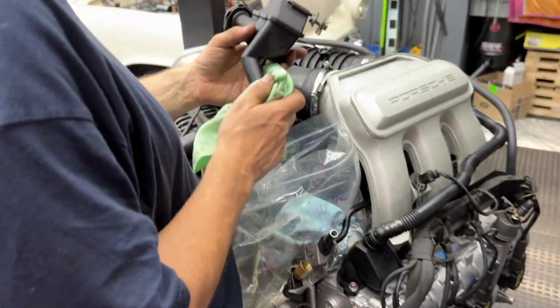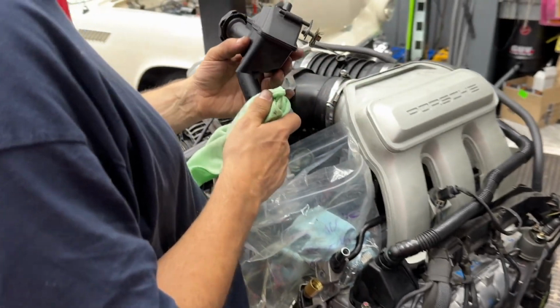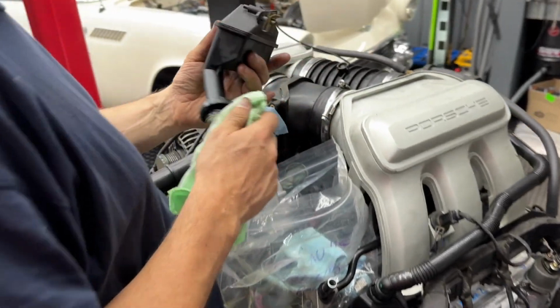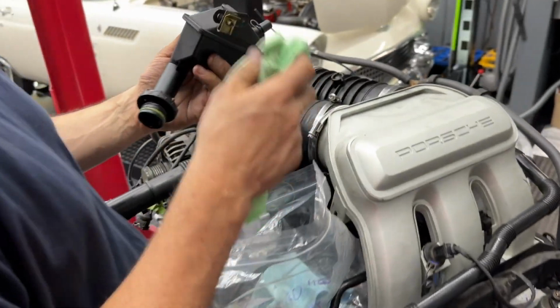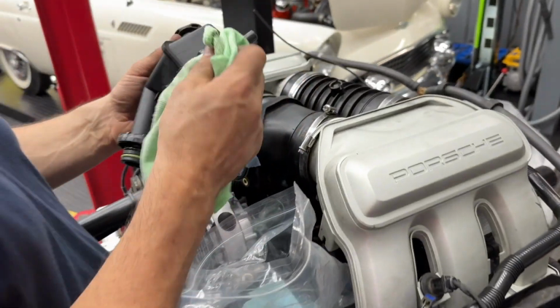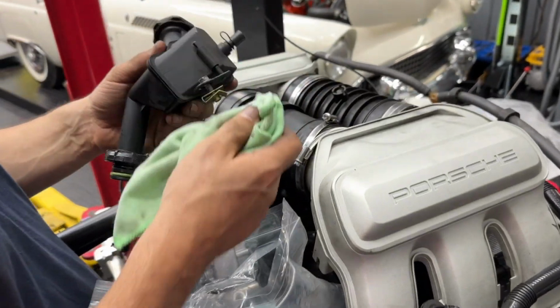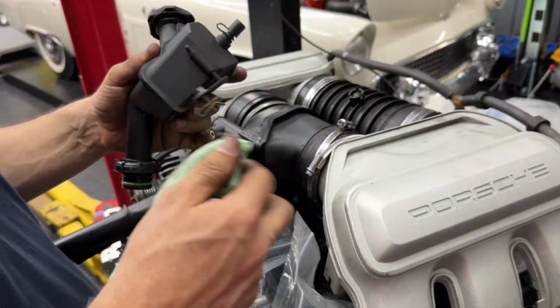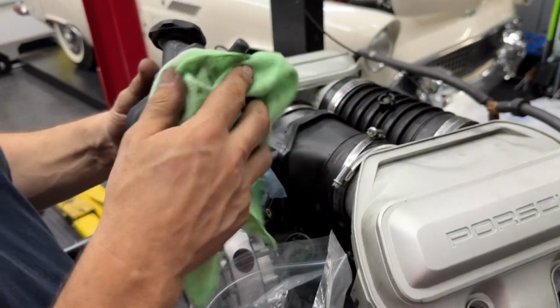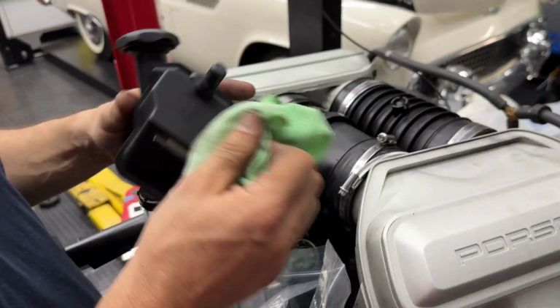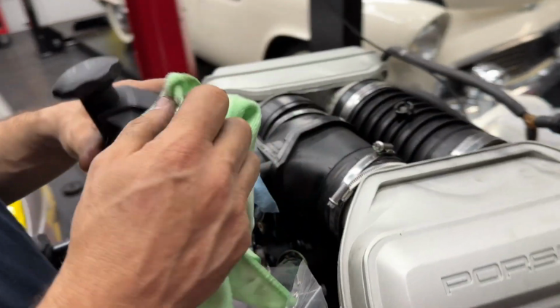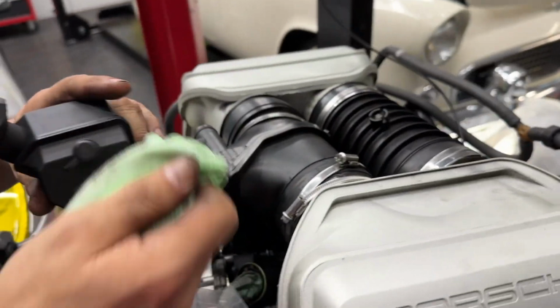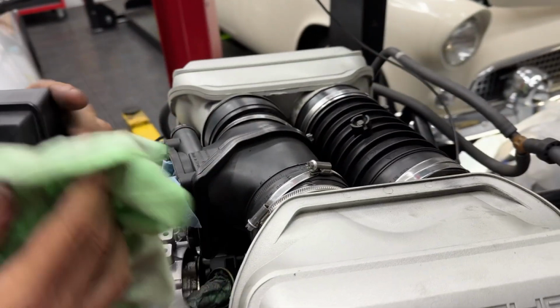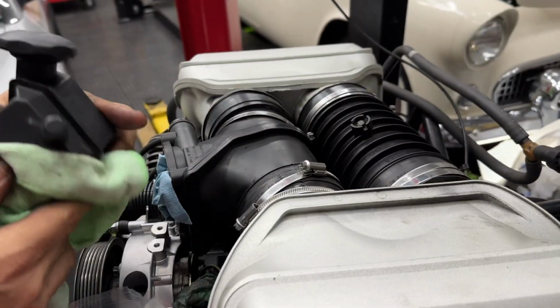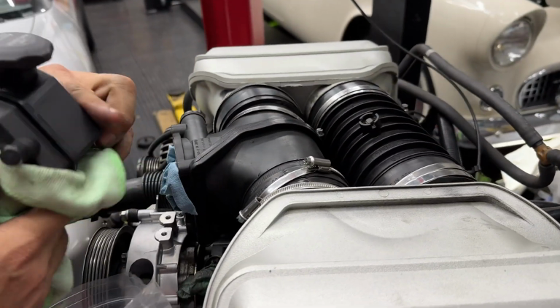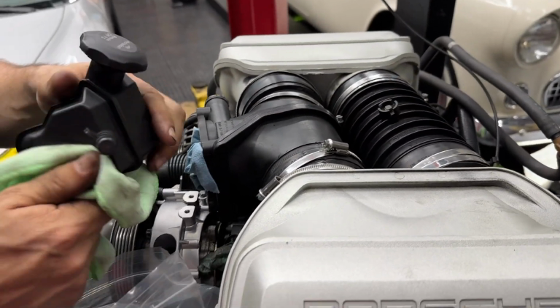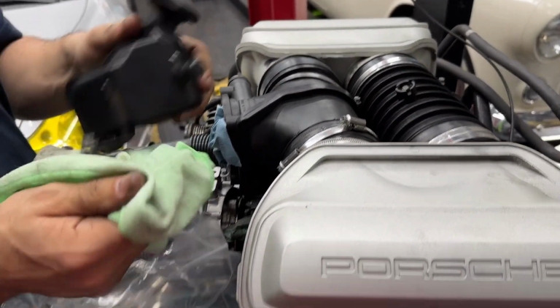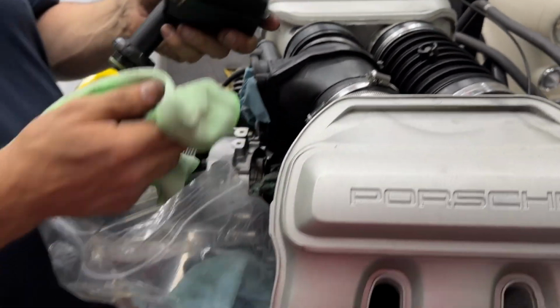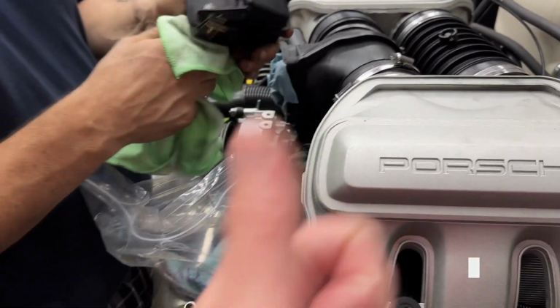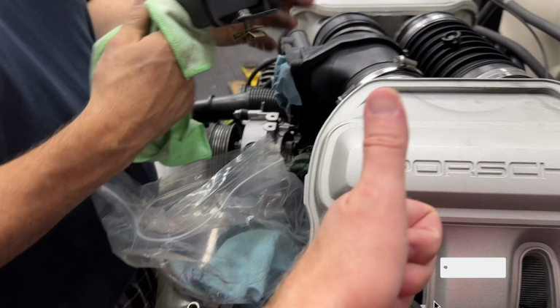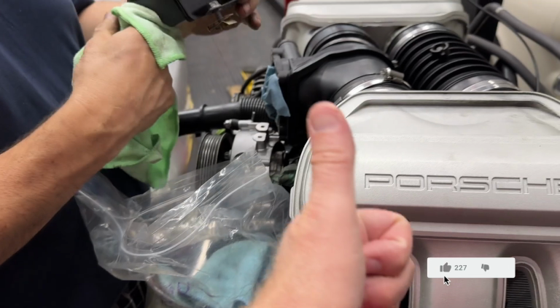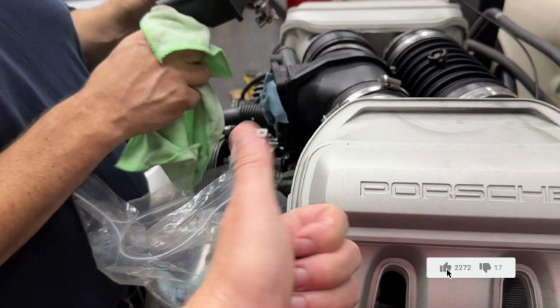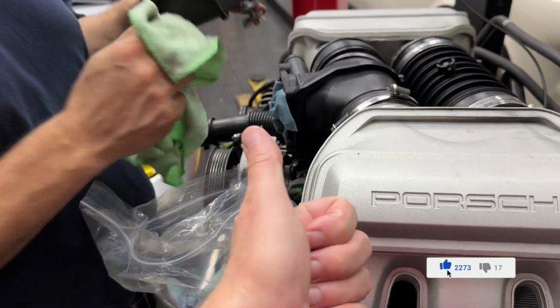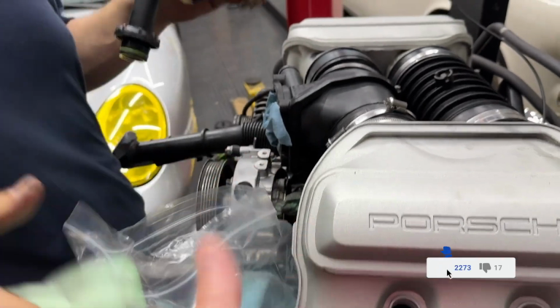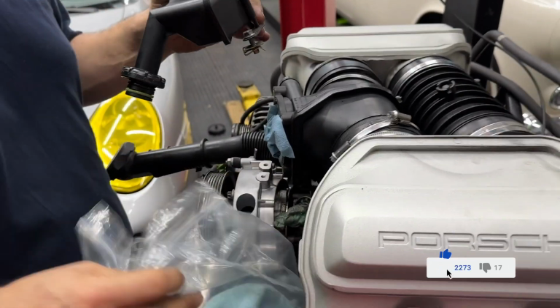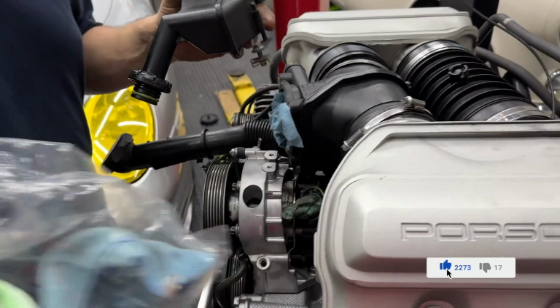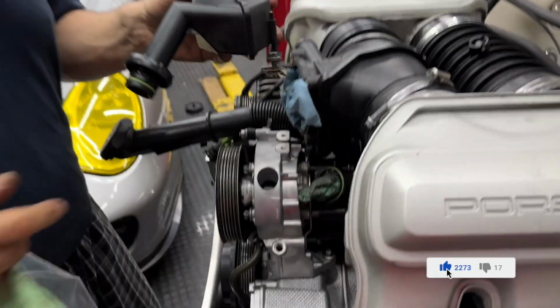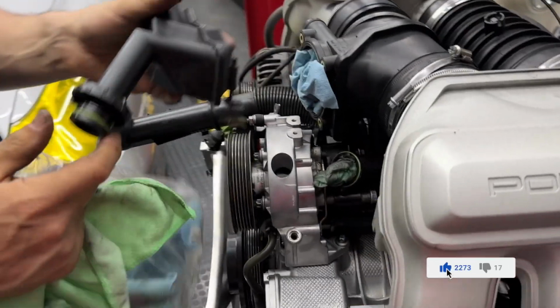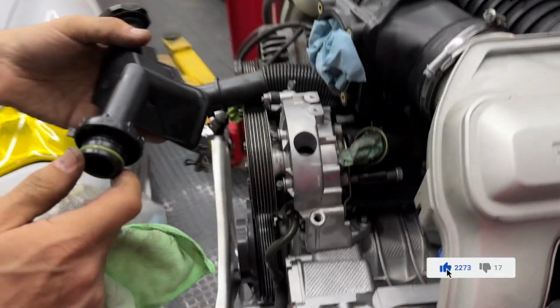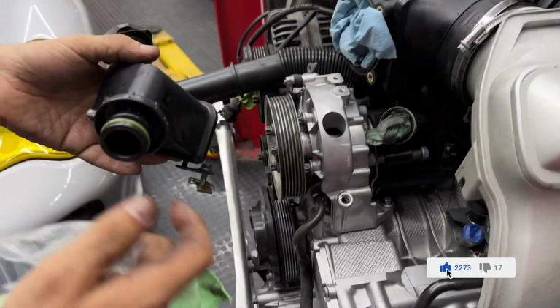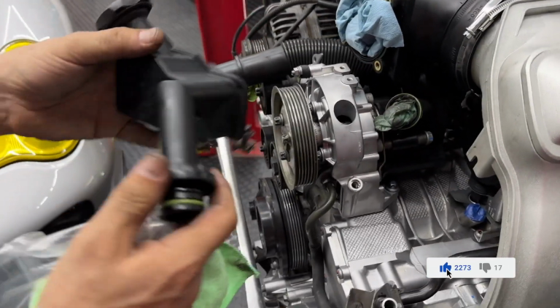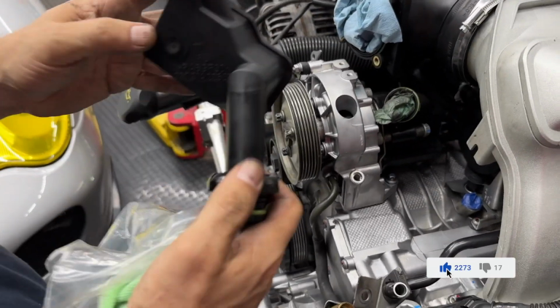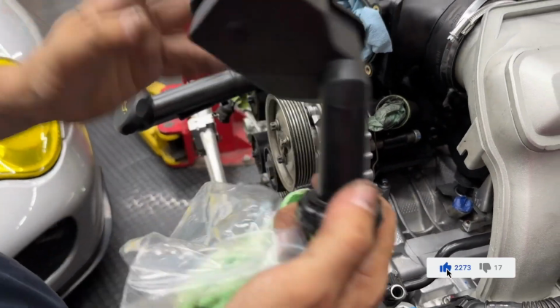All right, we're back in the garage, continuing the engine build. Welcome back everybody — don't forget to give it a thumbs up, do it at the beginning so you guys don't forget.